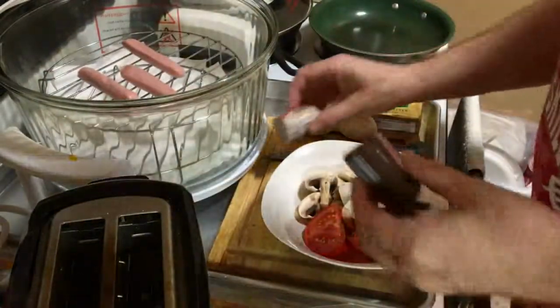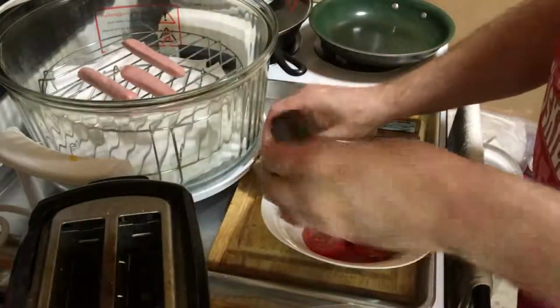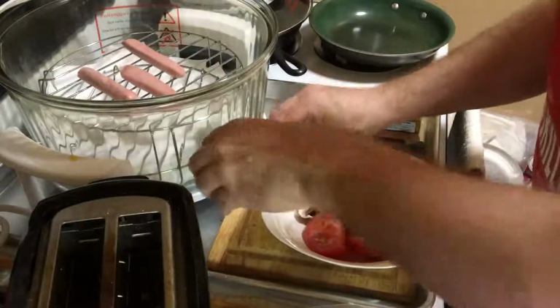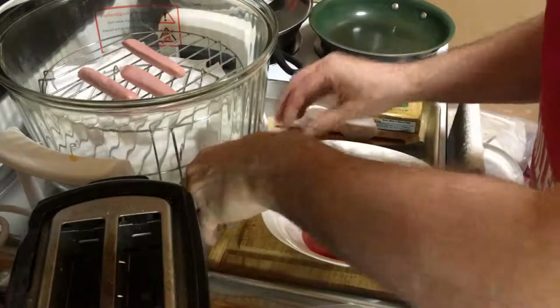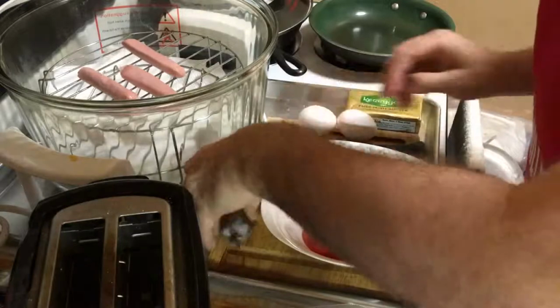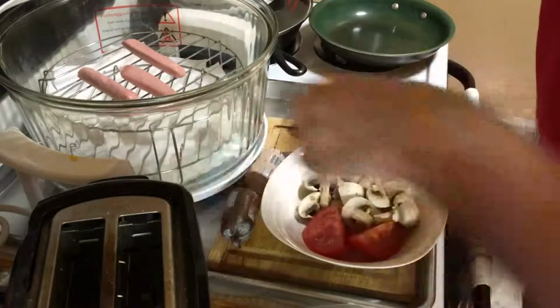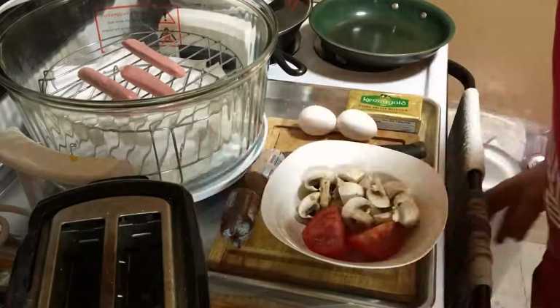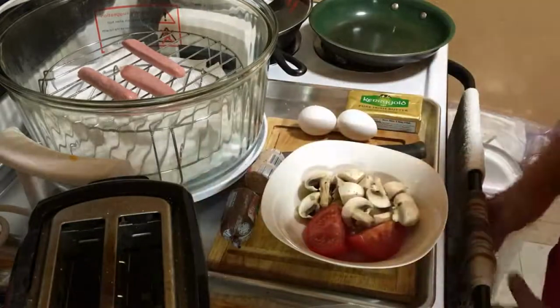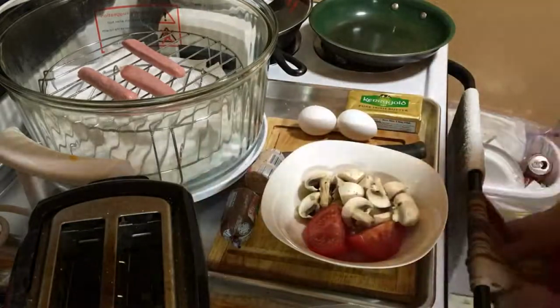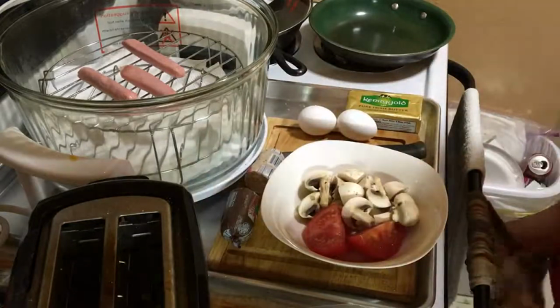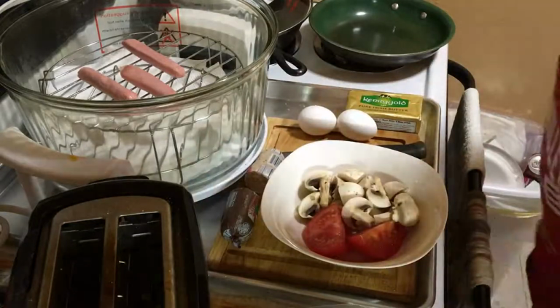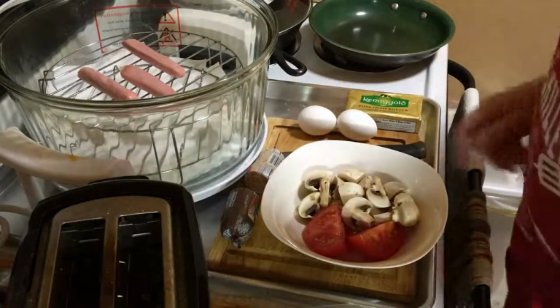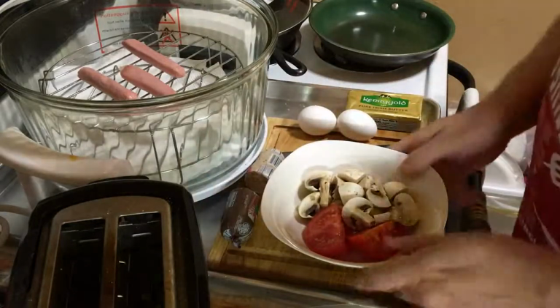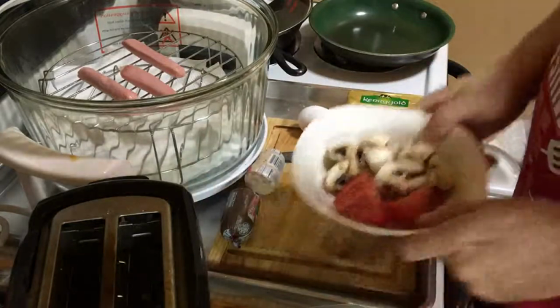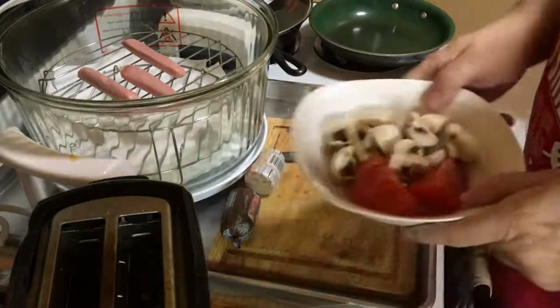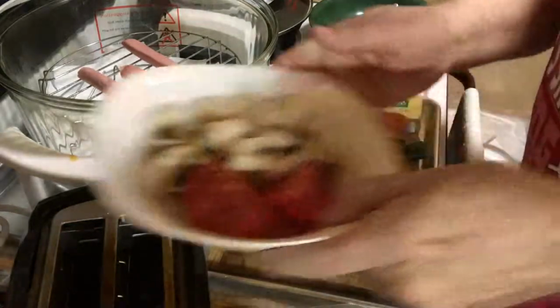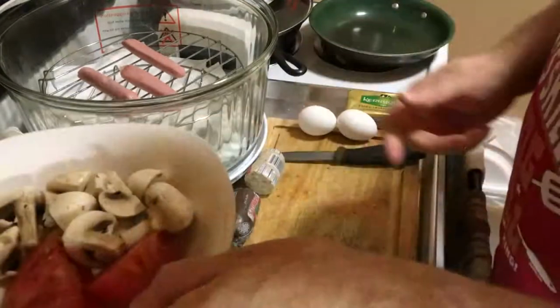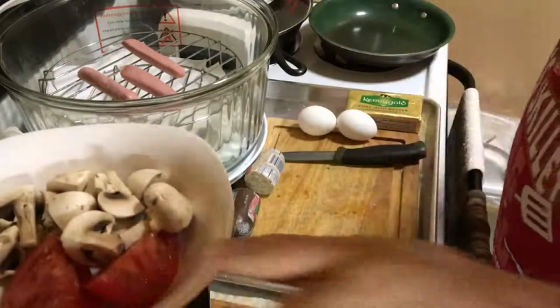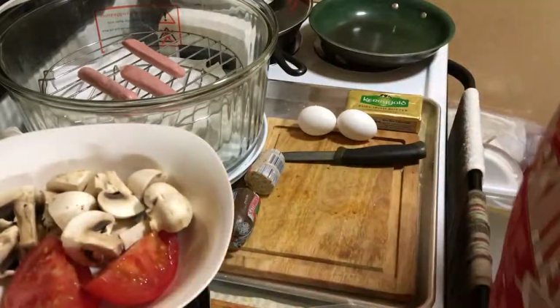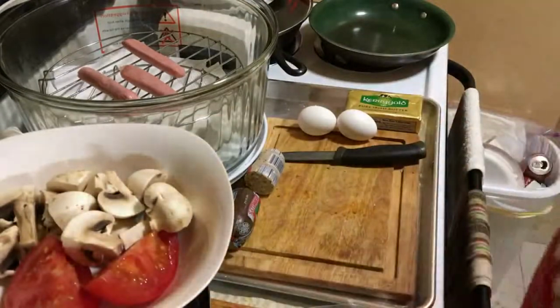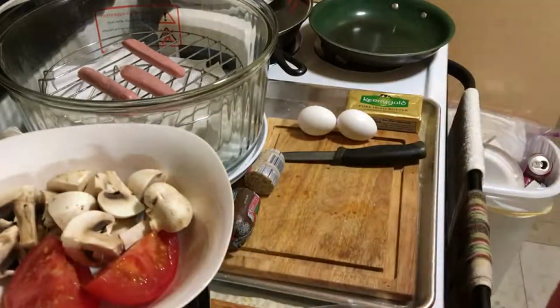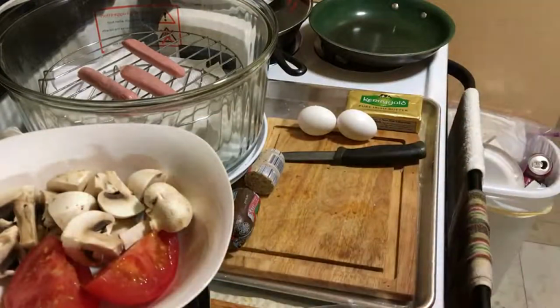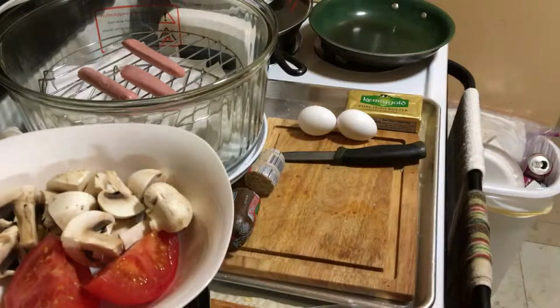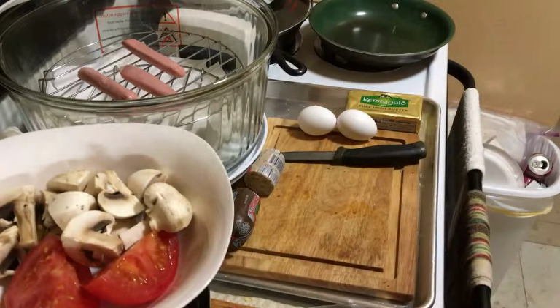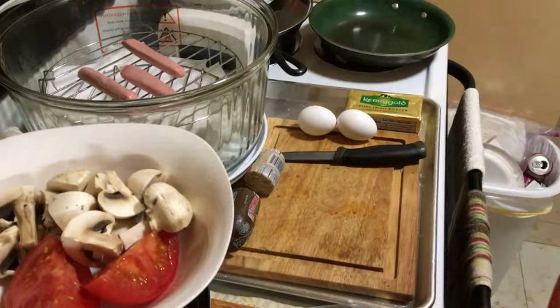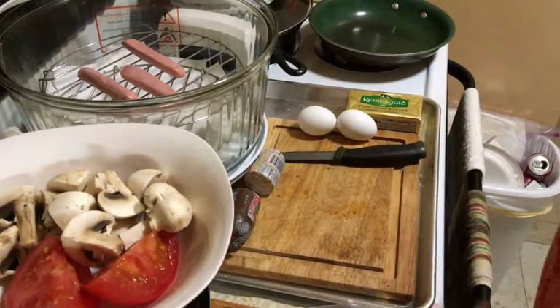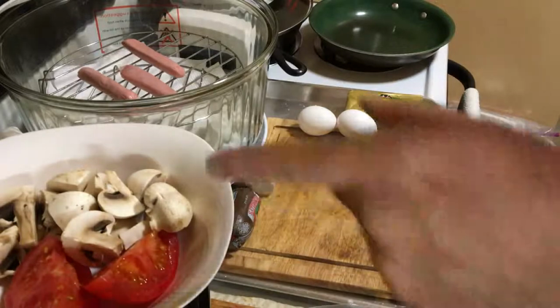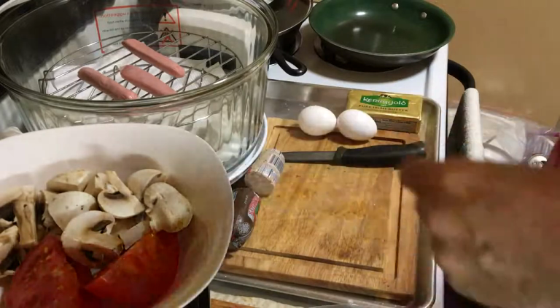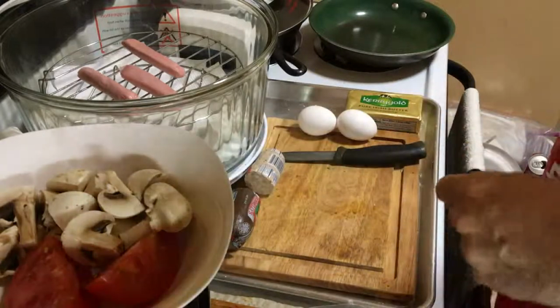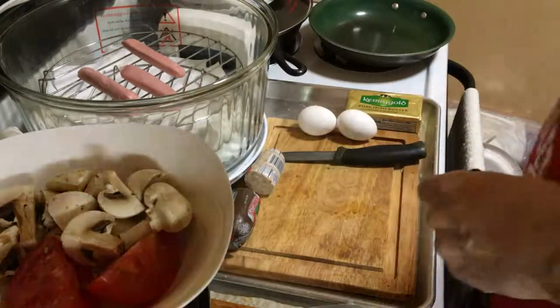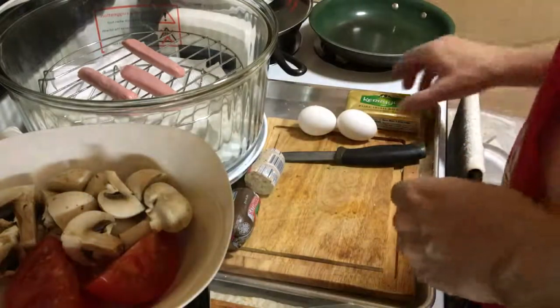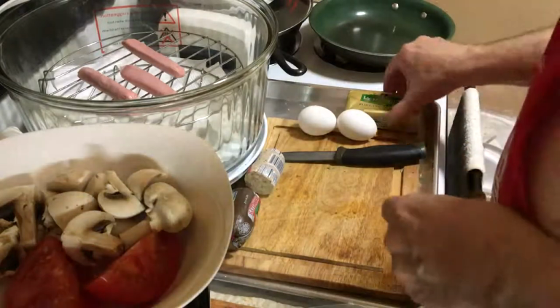I've cut a bit off the ends of each one of those tubes. And we got some tomatoes and some mushrooms I've quartered up.